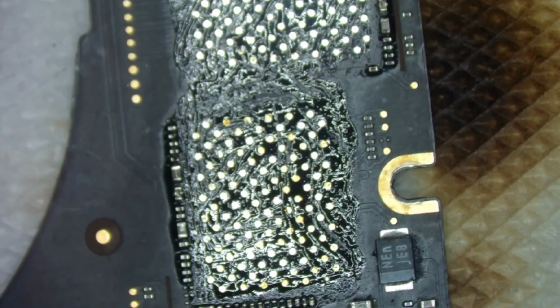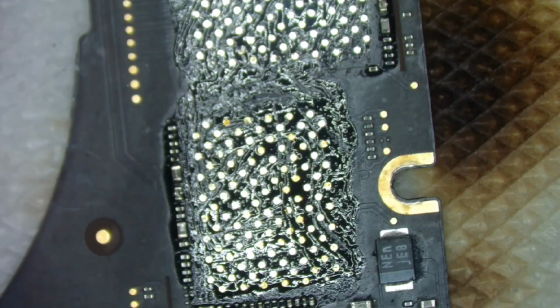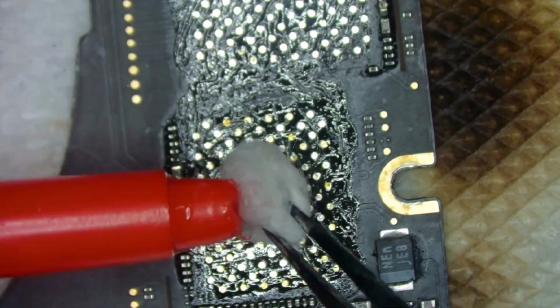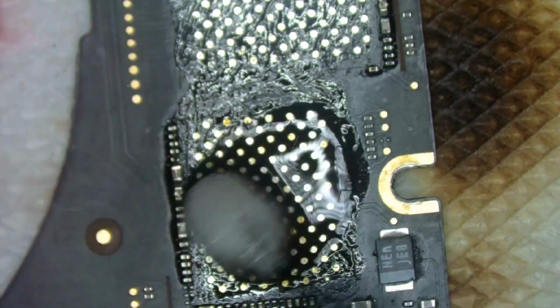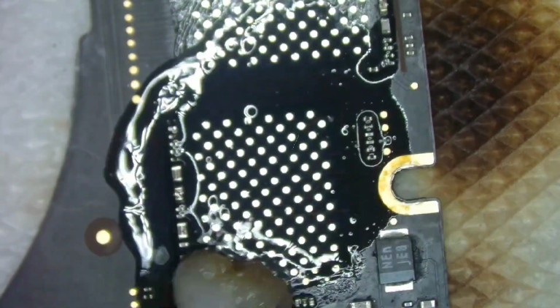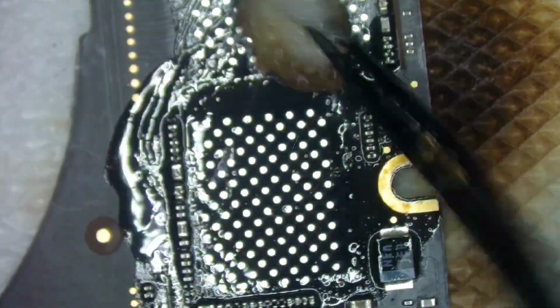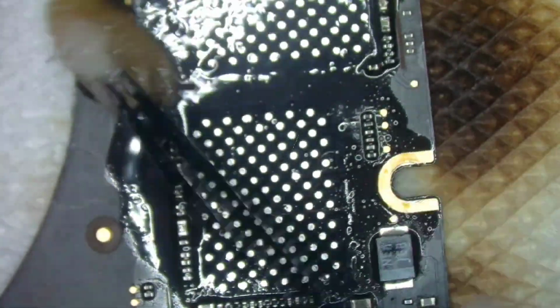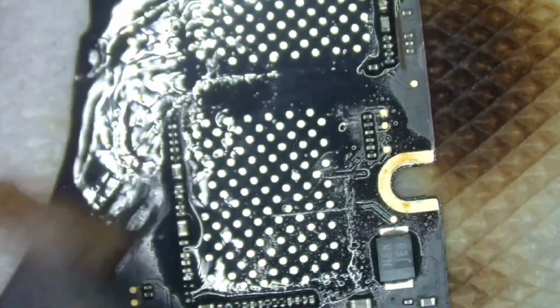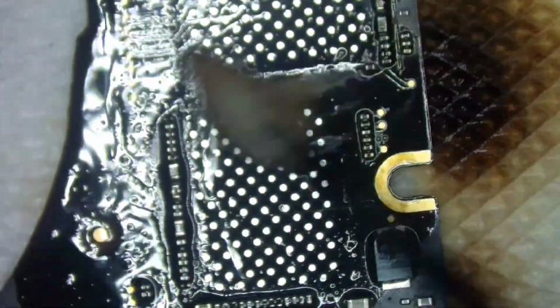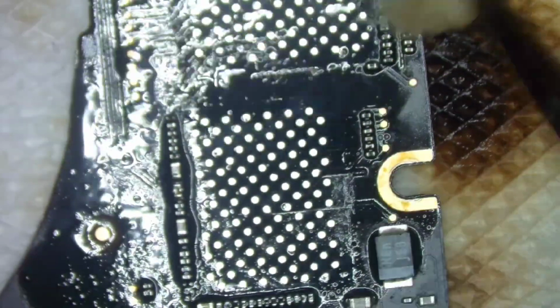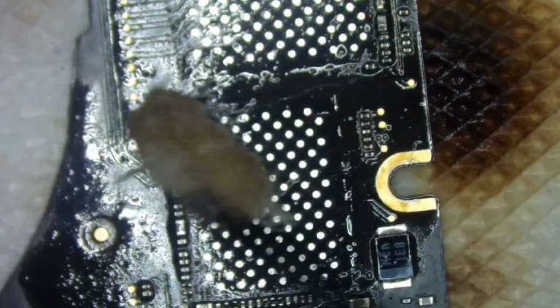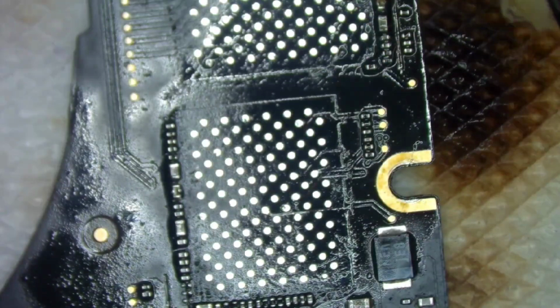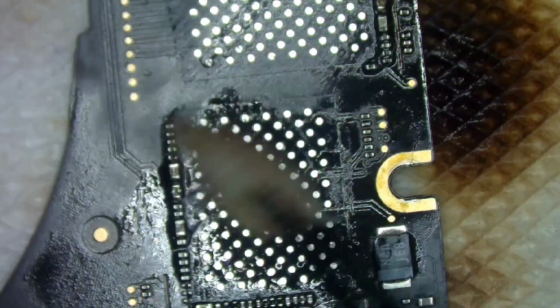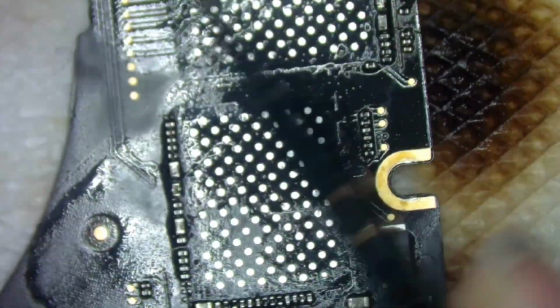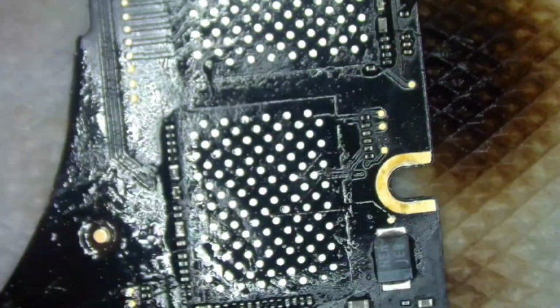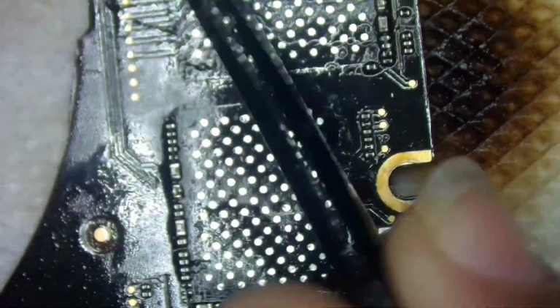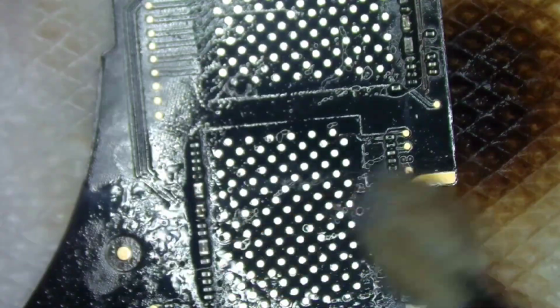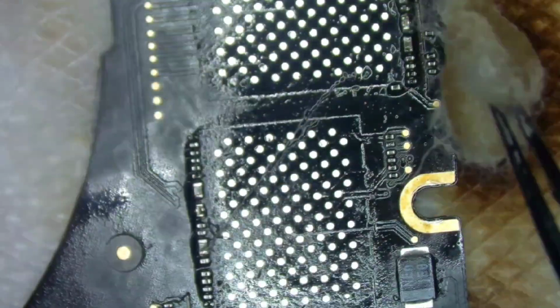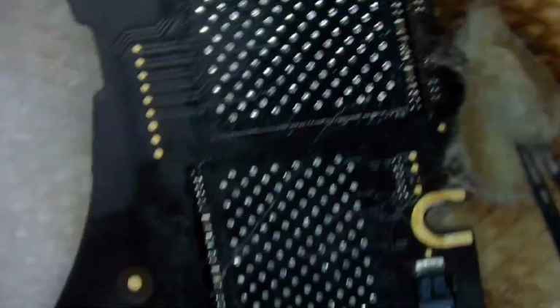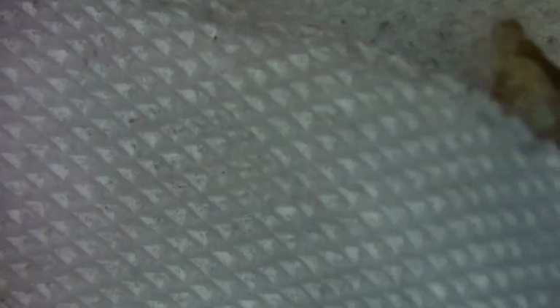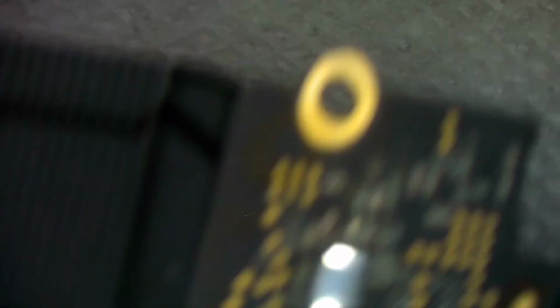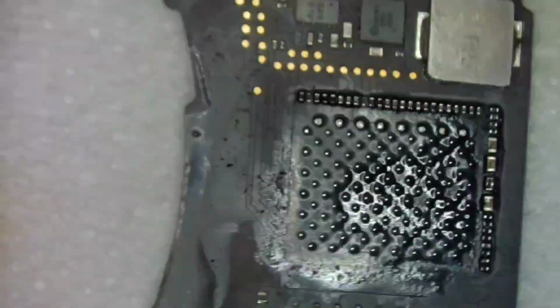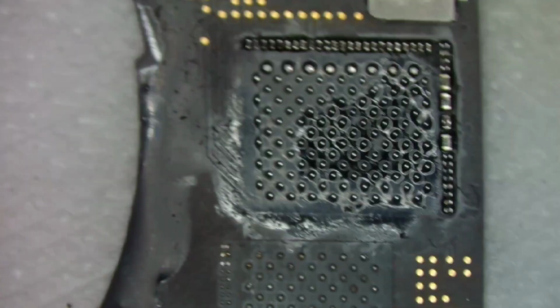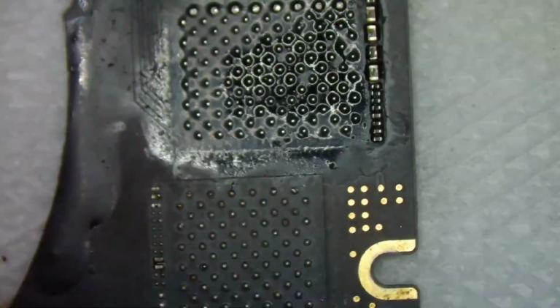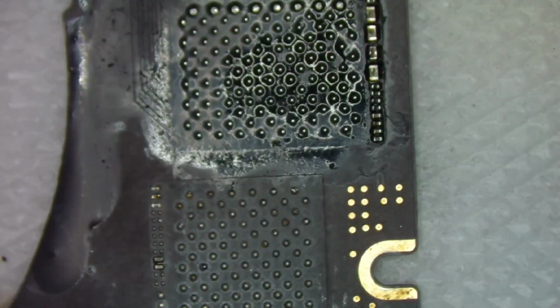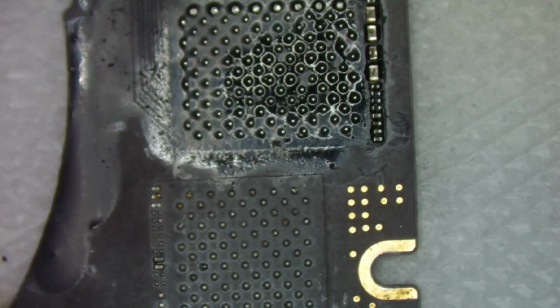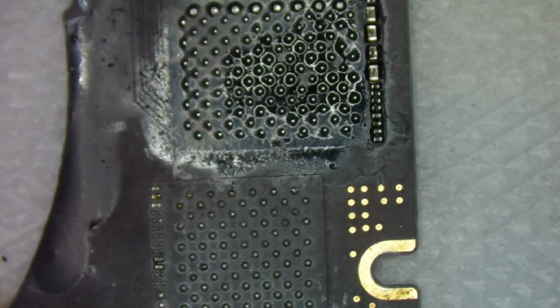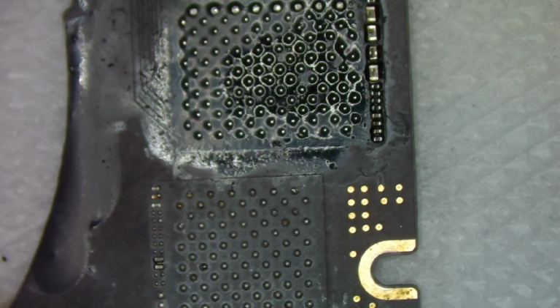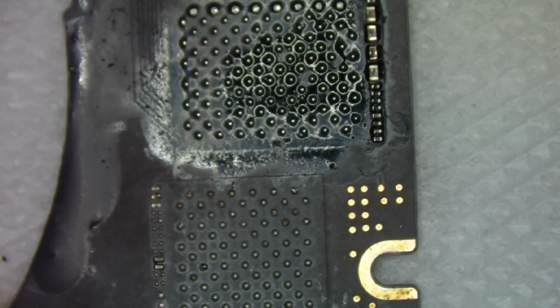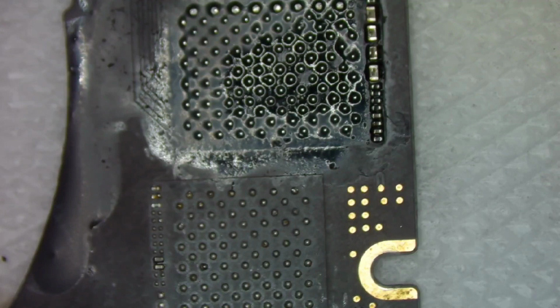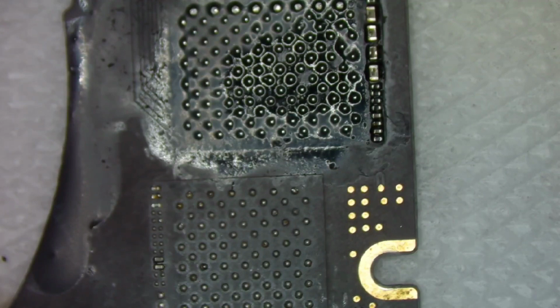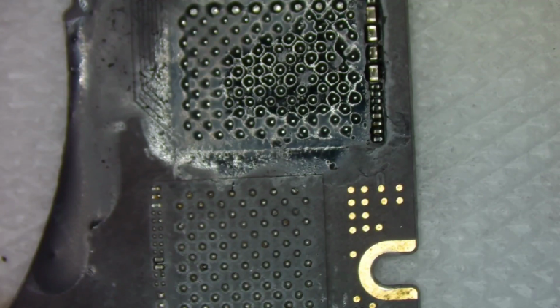Make sure to clean the board nicely before installing chips. If any dust or glue particles are left on the solder pads, it can cause errors and increase your work.